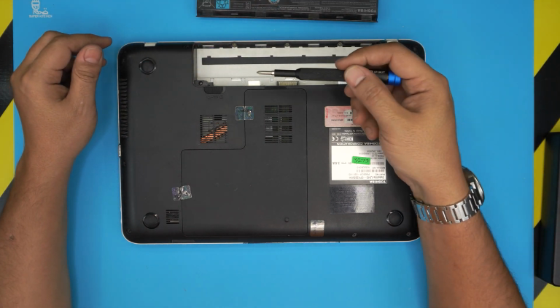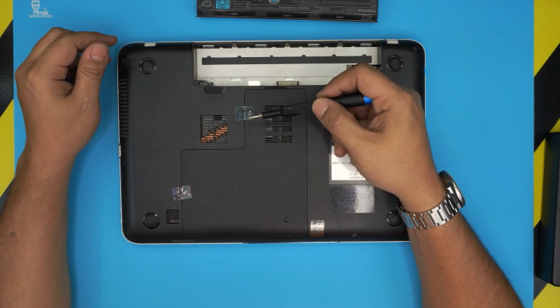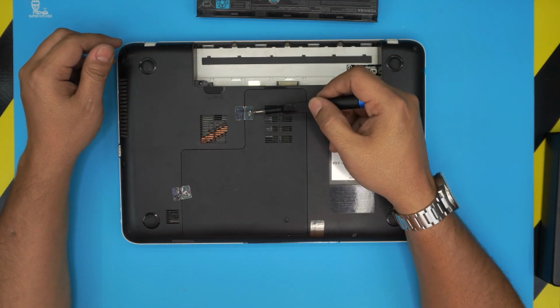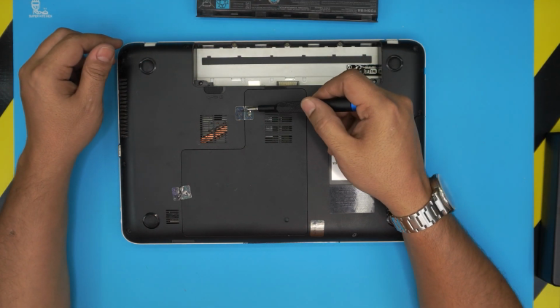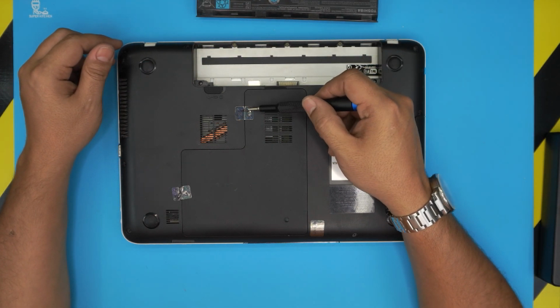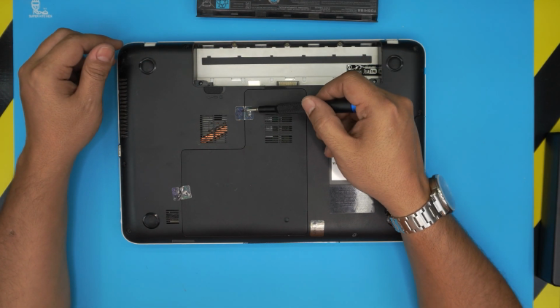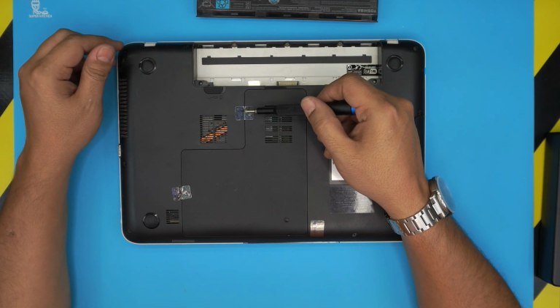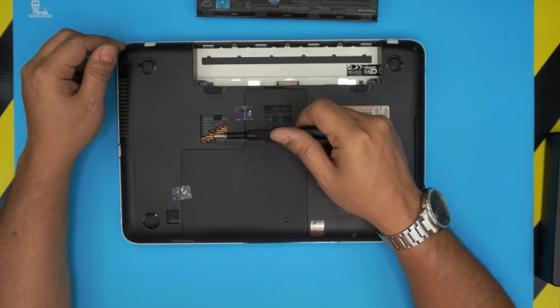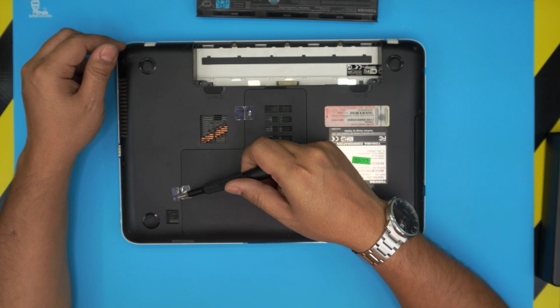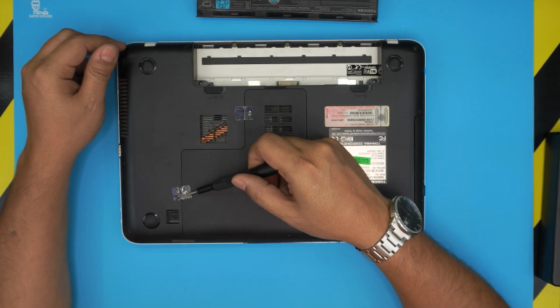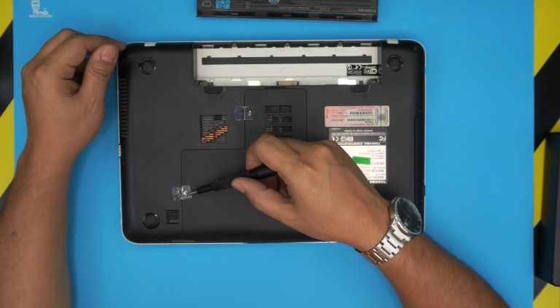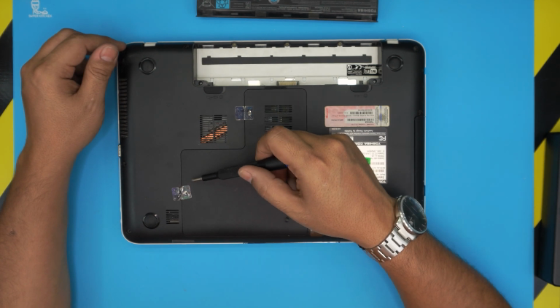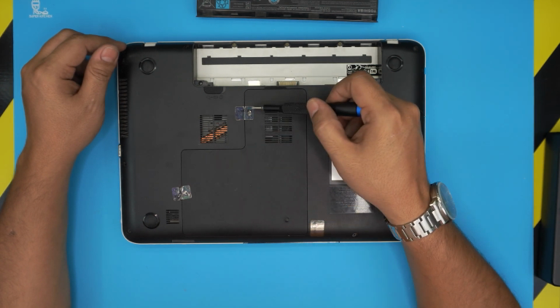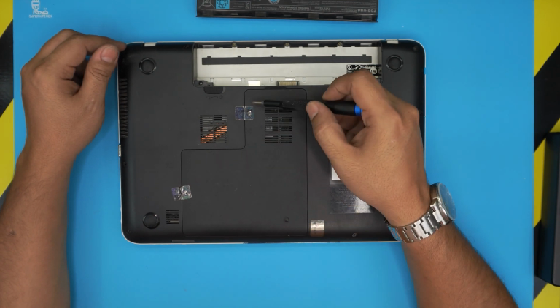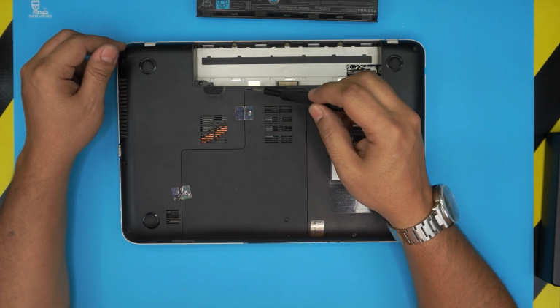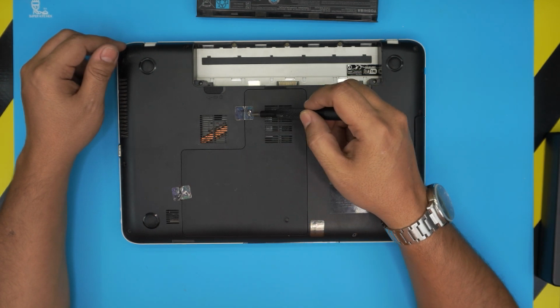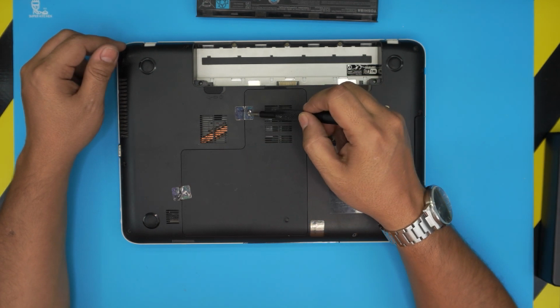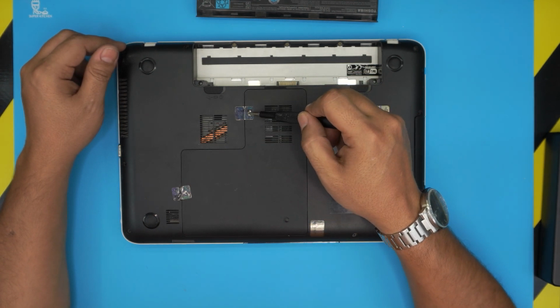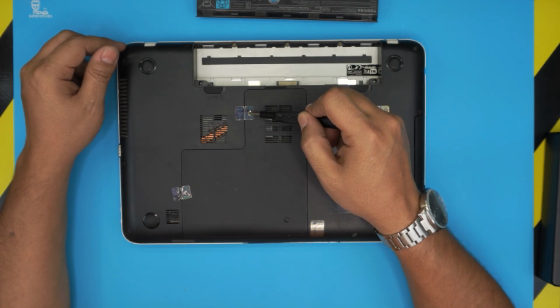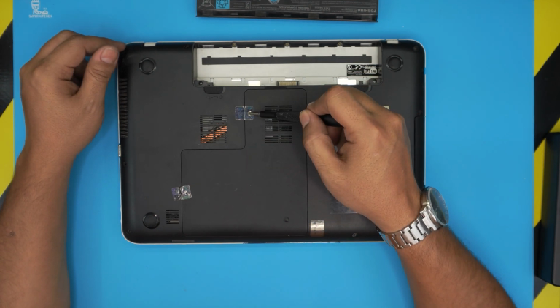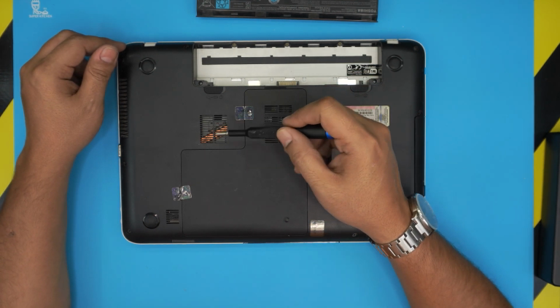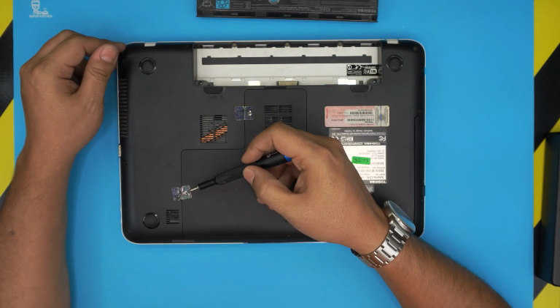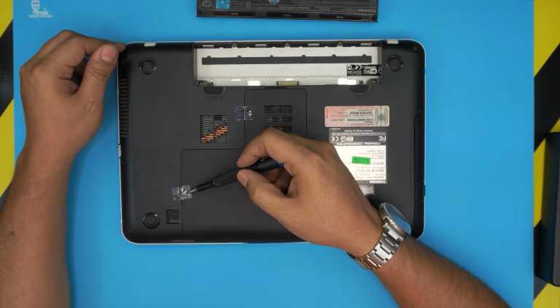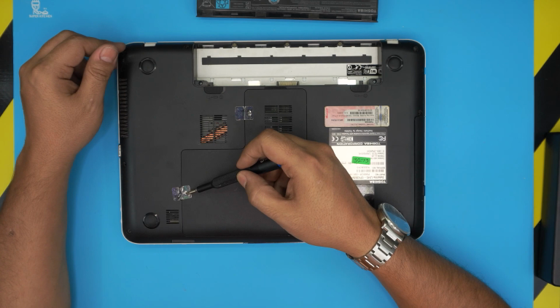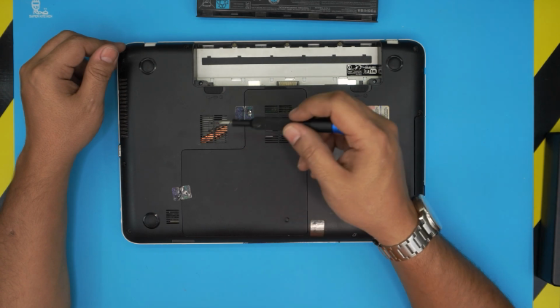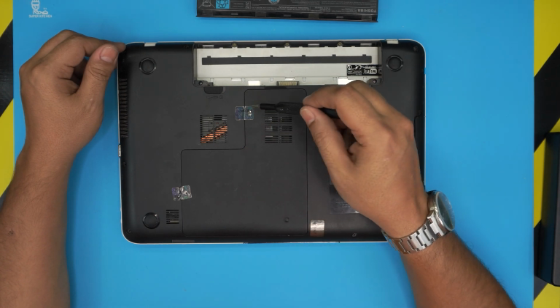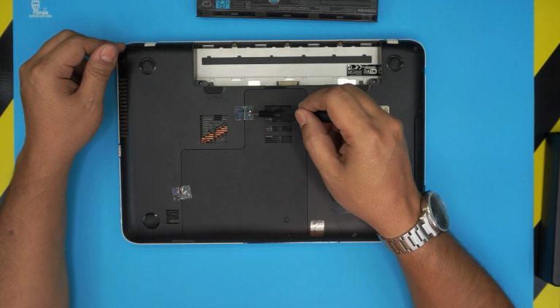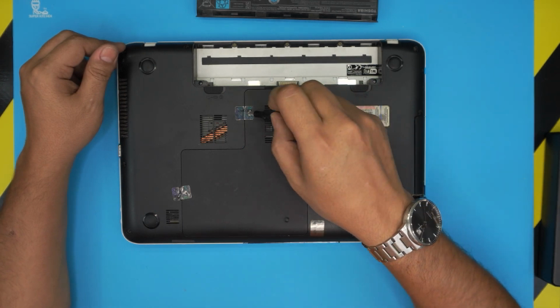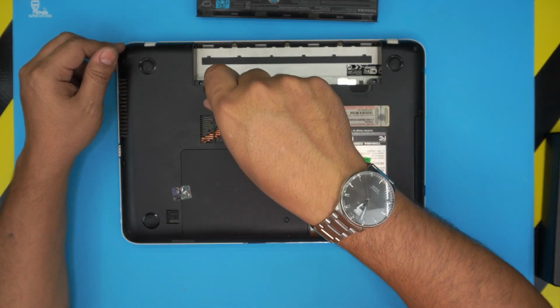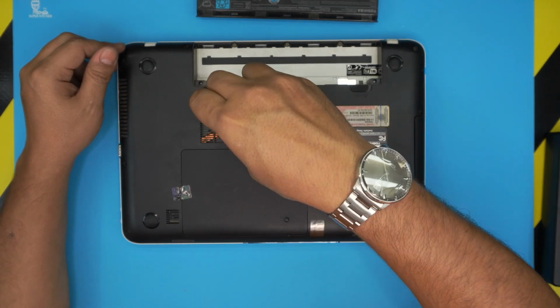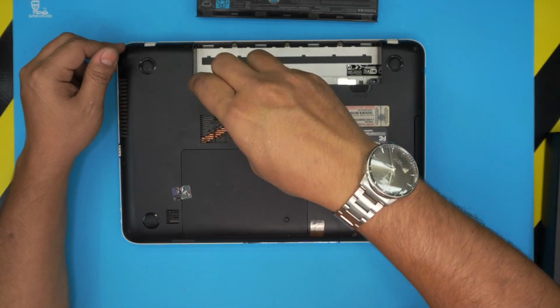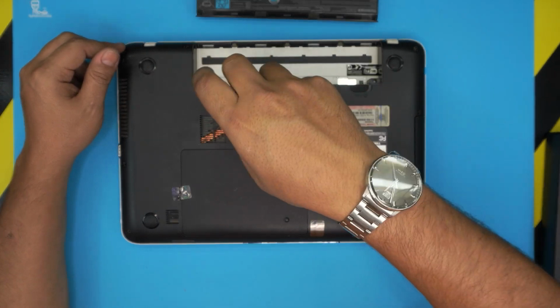Next, you might have warranty stickers — old ones — you can rip them apart because there's a tiny screw right there and a screw right over here. So we're going to loosen up these two screws.